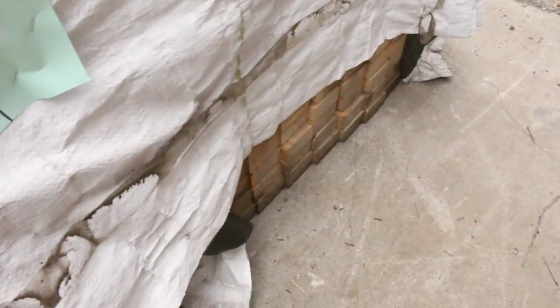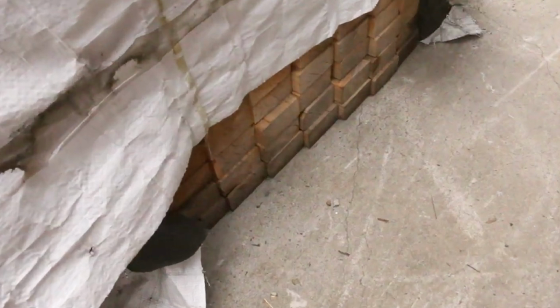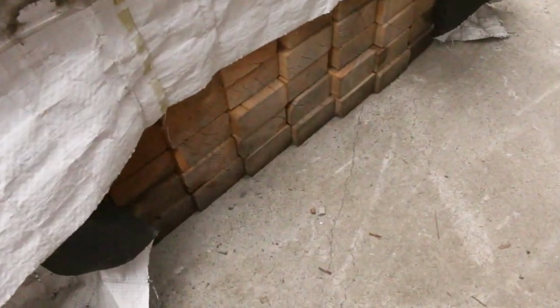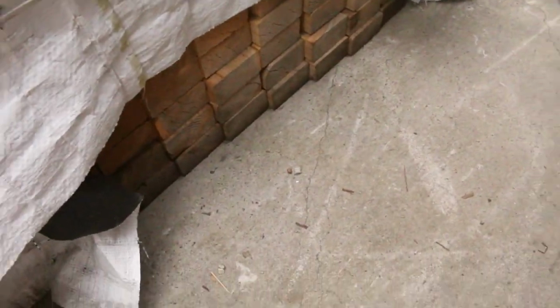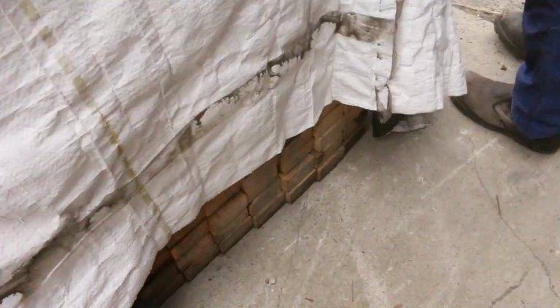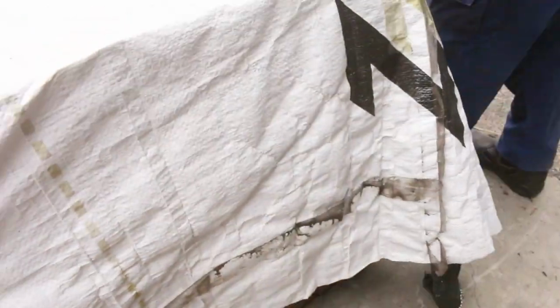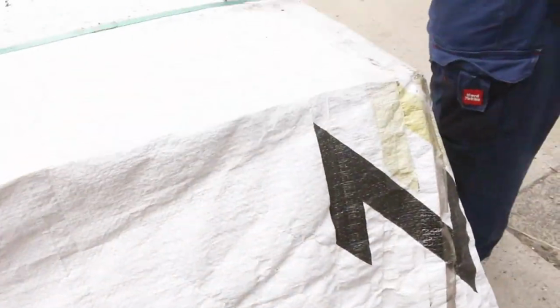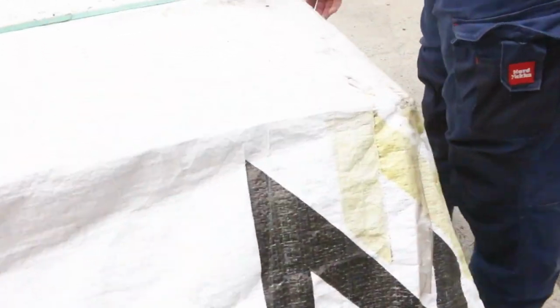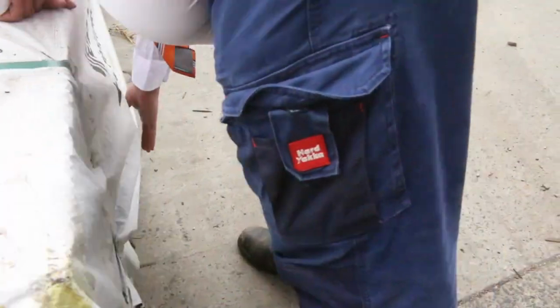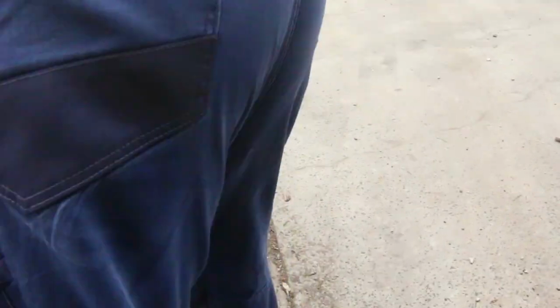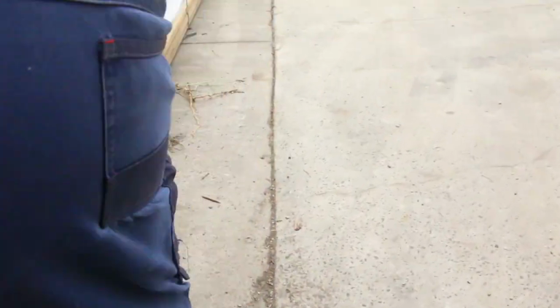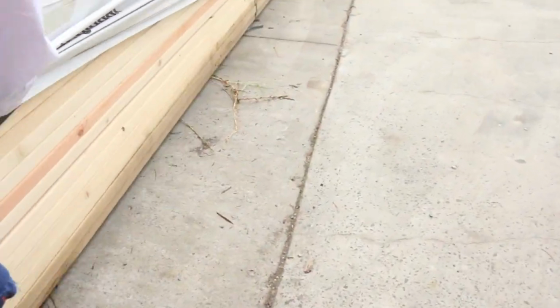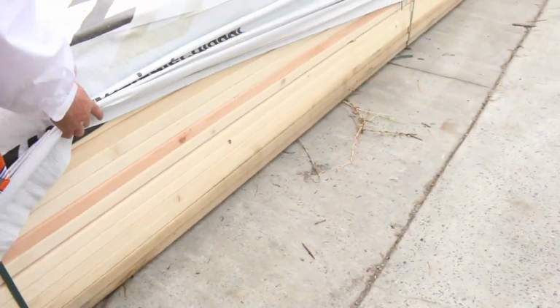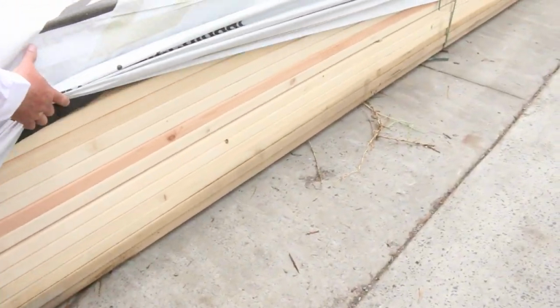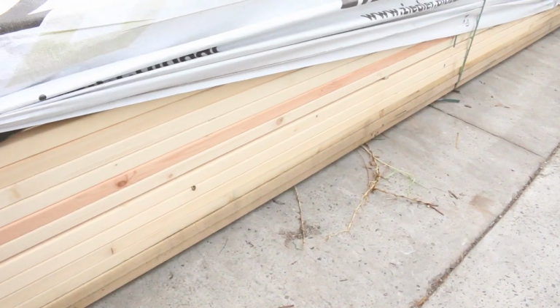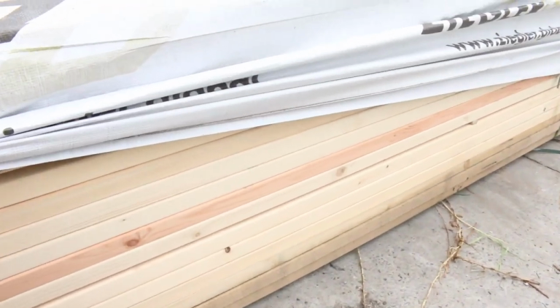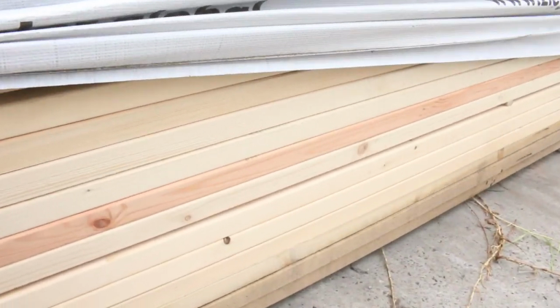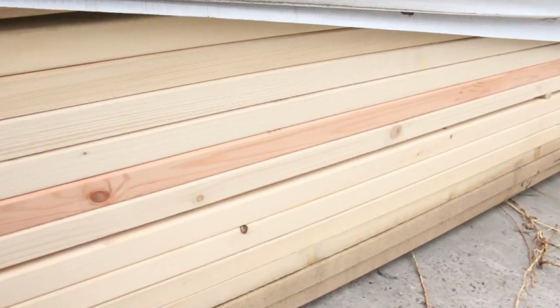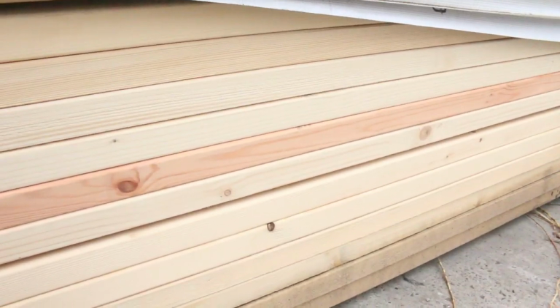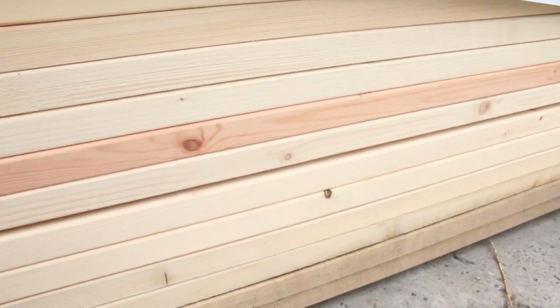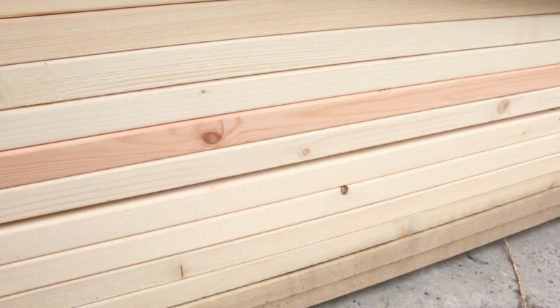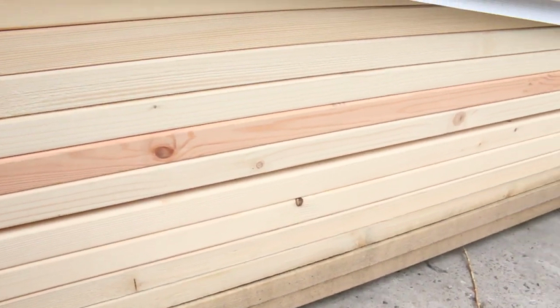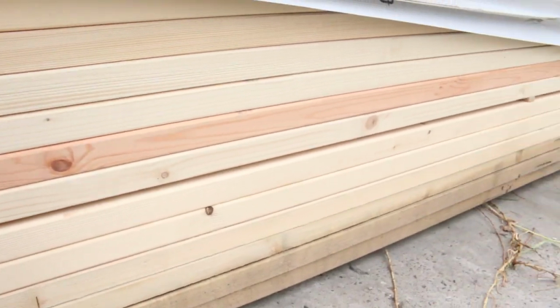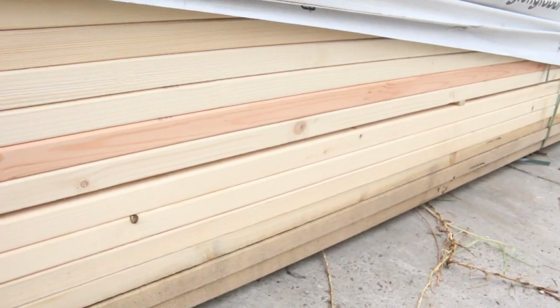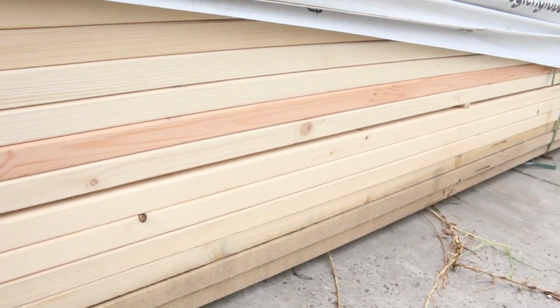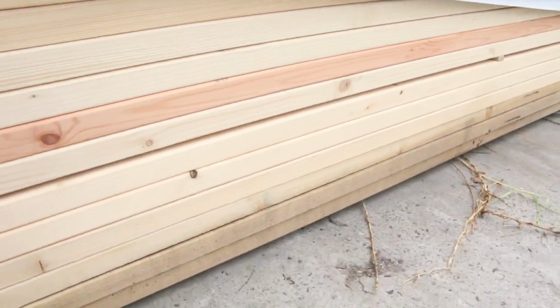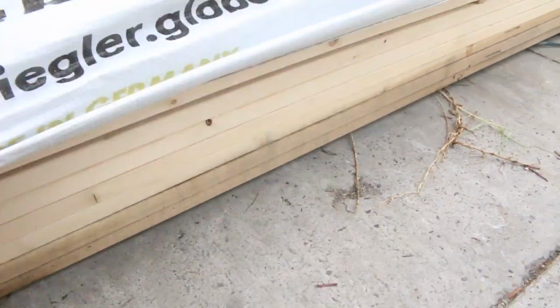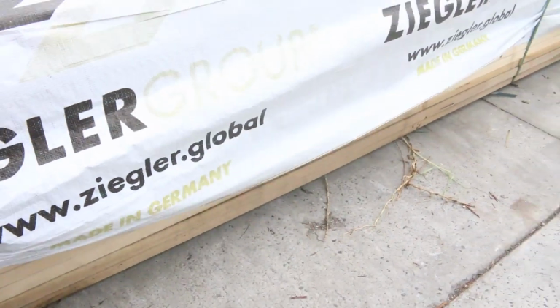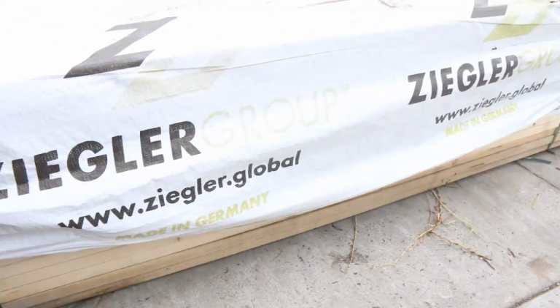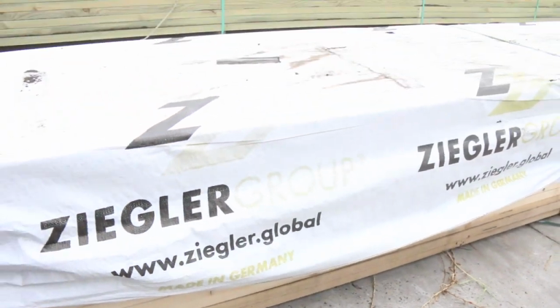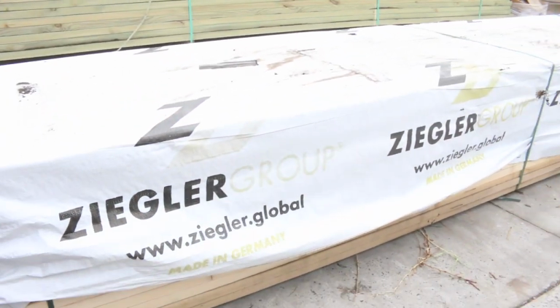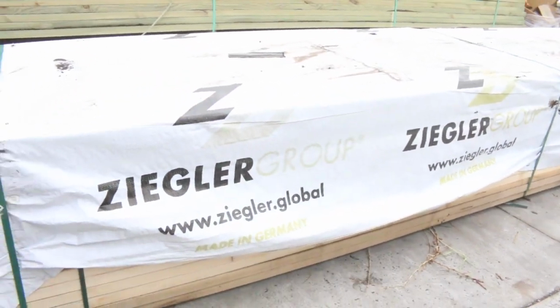Have a look at this — you lift the side of this up and just look at that. How good does that look? Absolutely sensational. All right, inside we go.